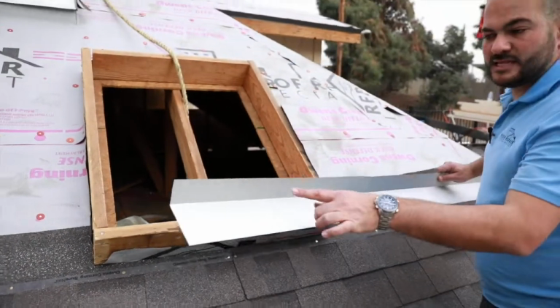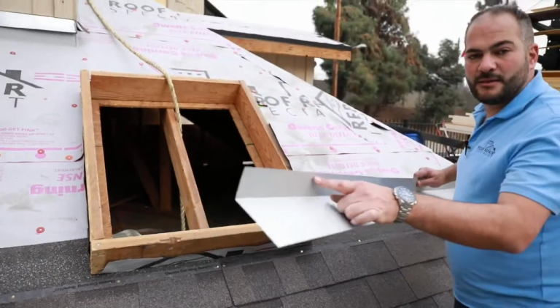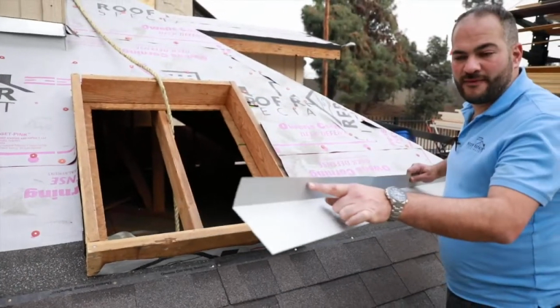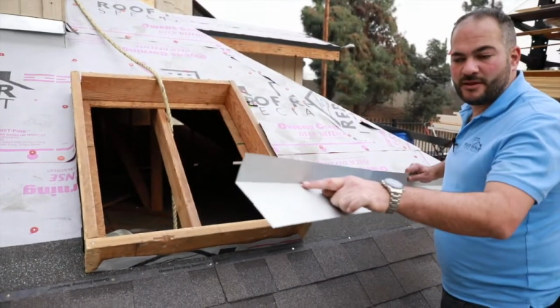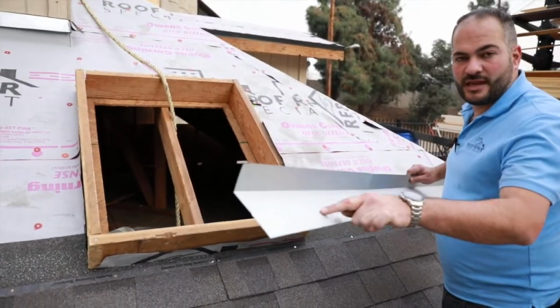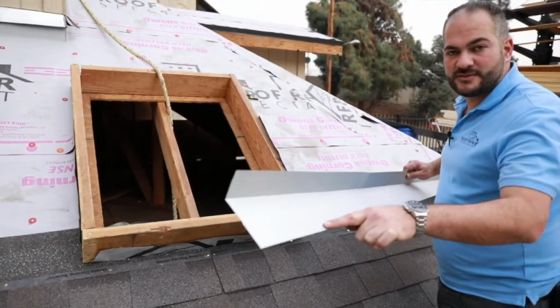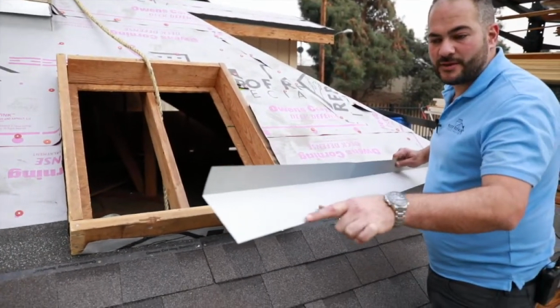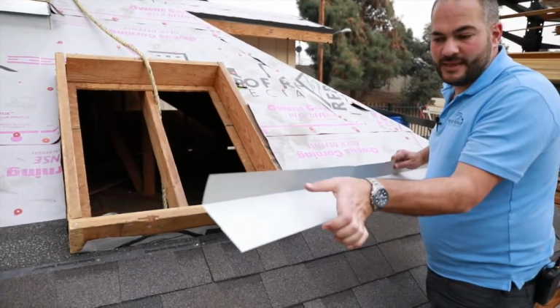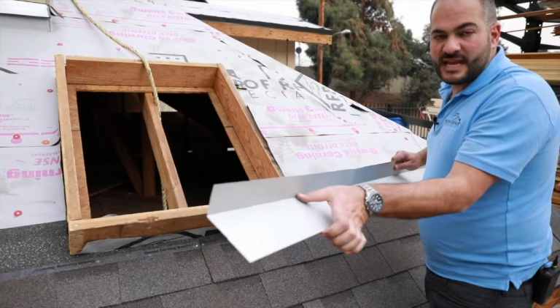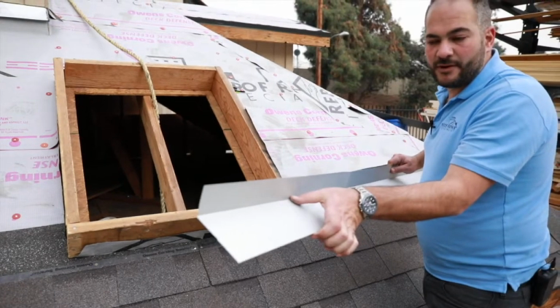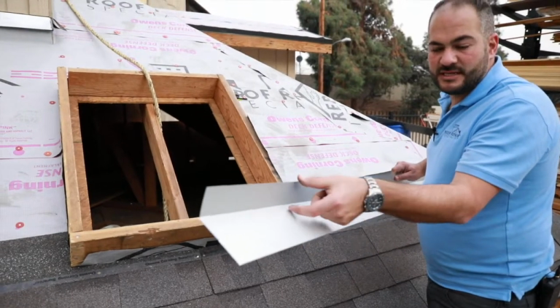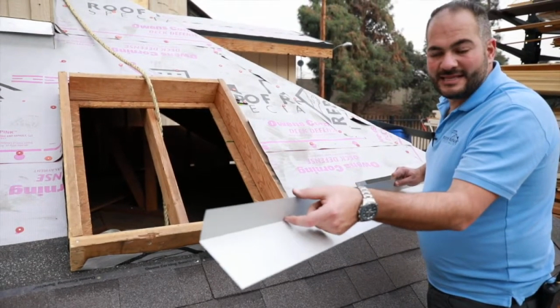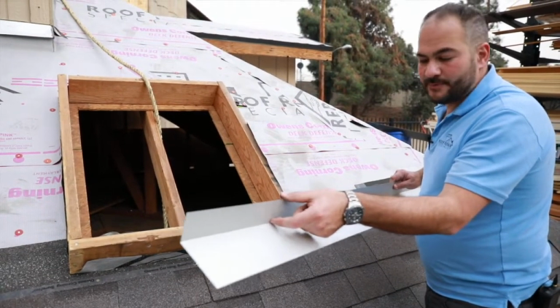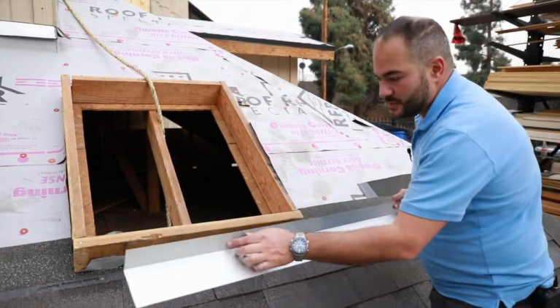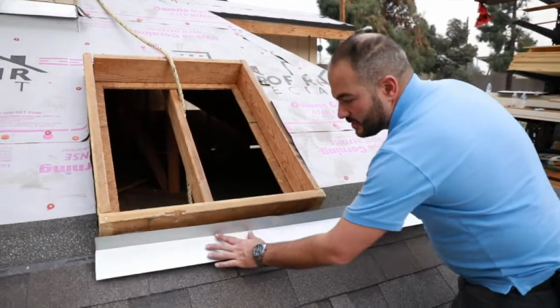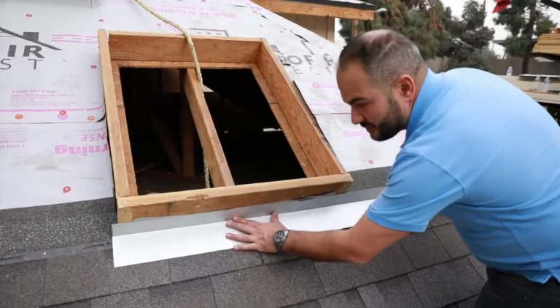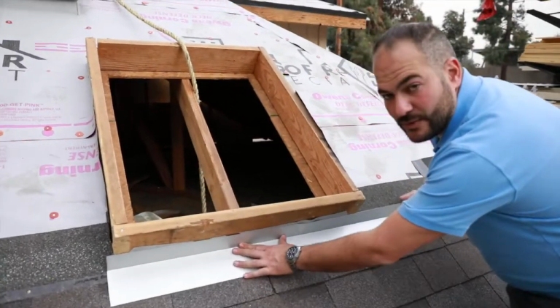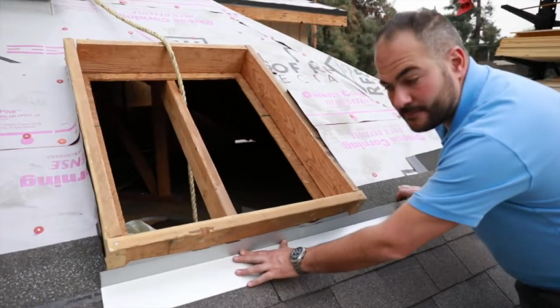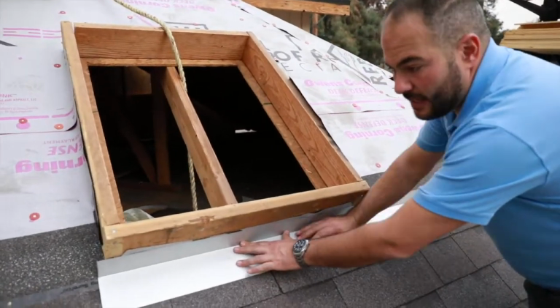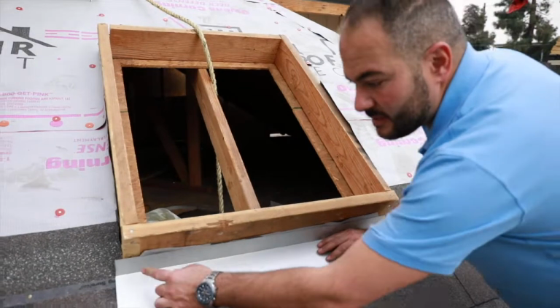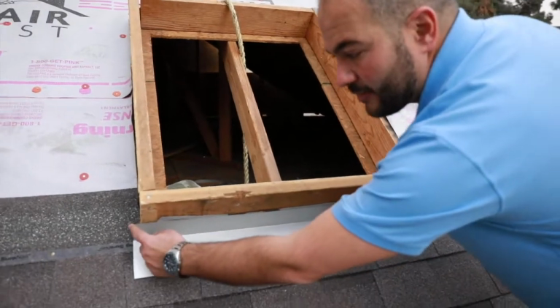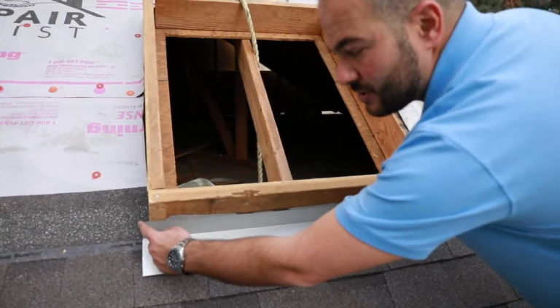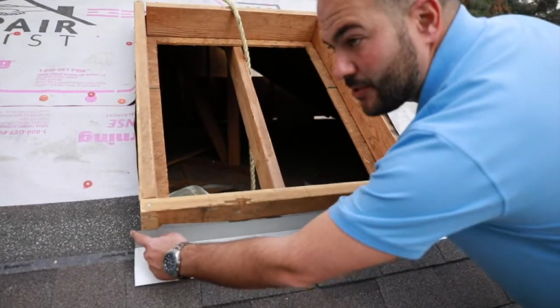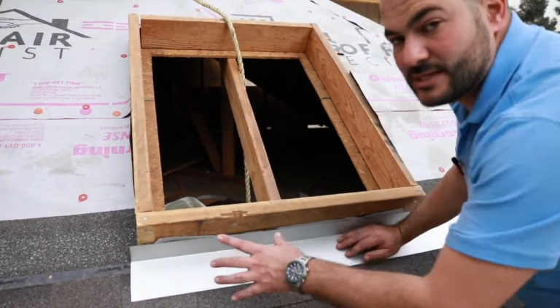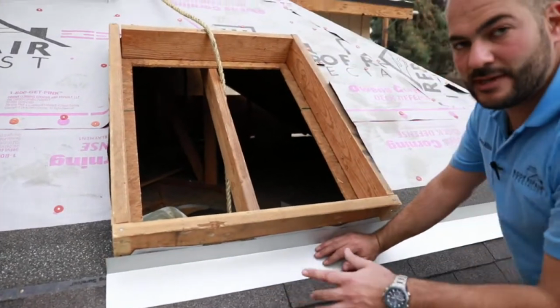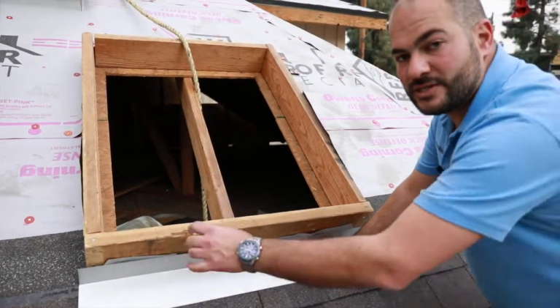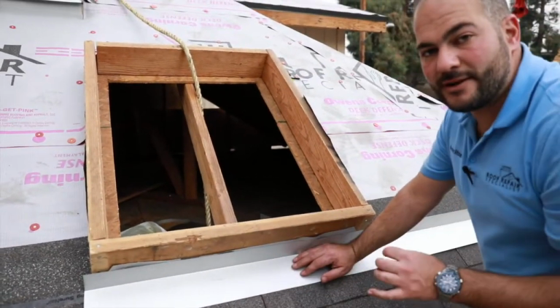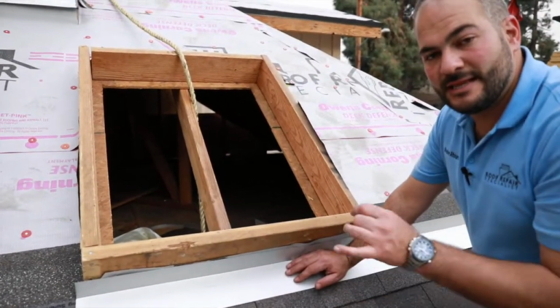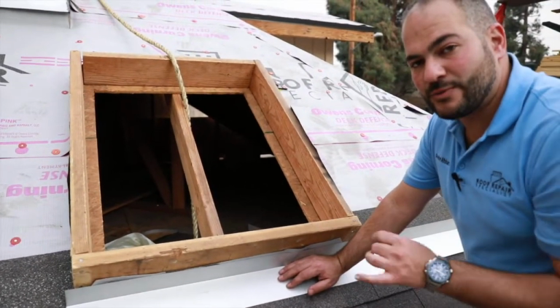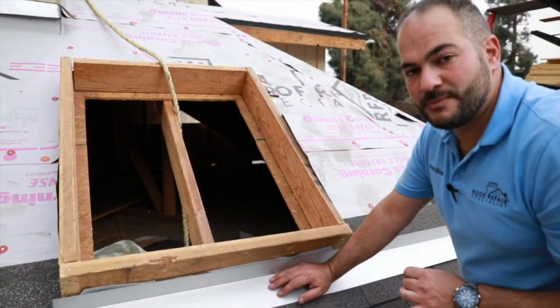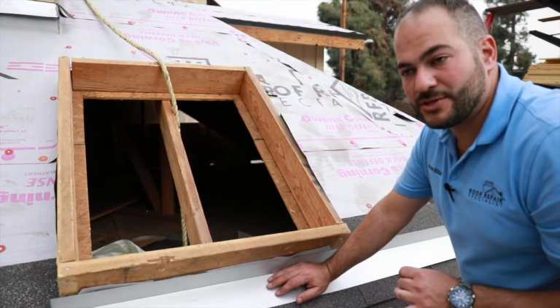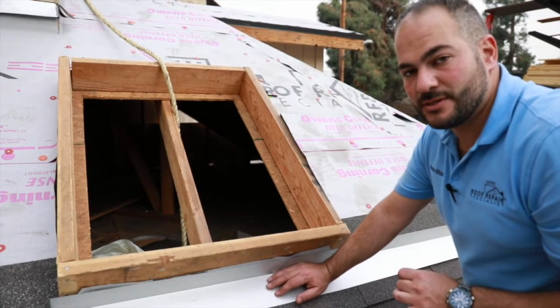It's been prefabricated to 110 degrees from the factory. This side is four inches, and it steps up two inches. So this is going to be installed right here. Now we've got a little bit of fabrication to do at these corners, because really the corners are what matters, and that's what we have to pay special attention to.